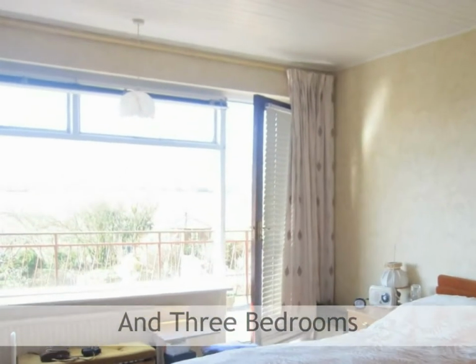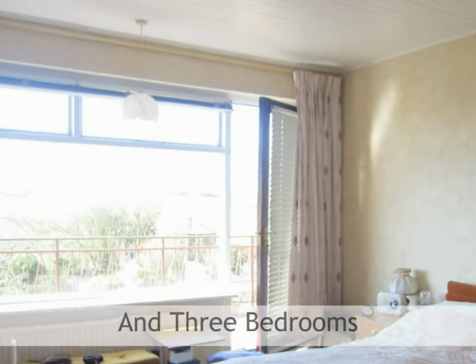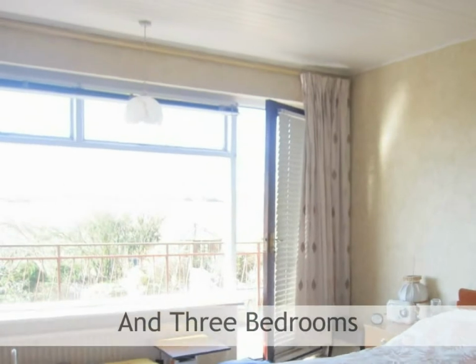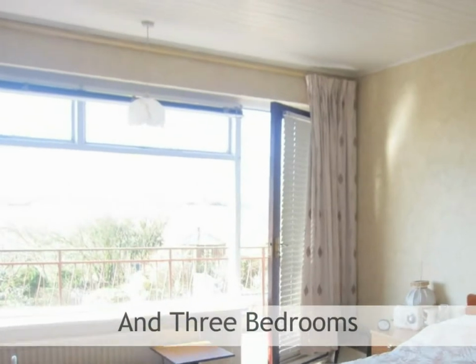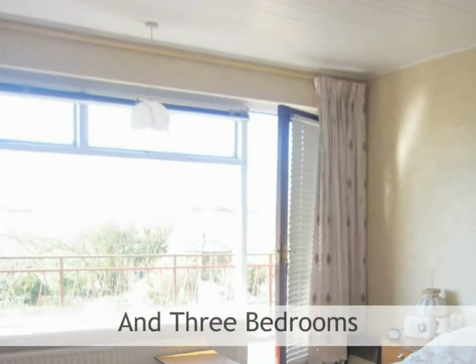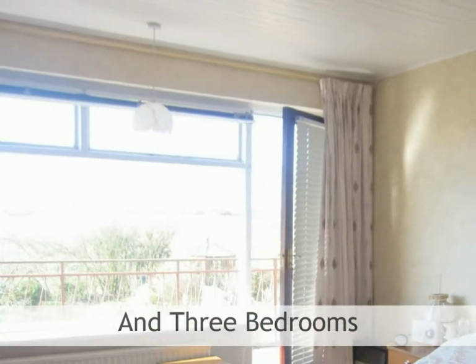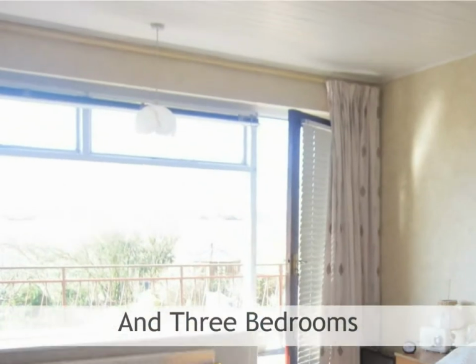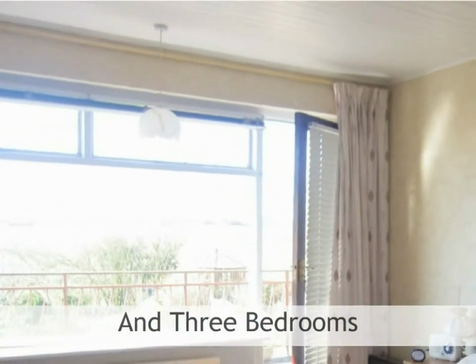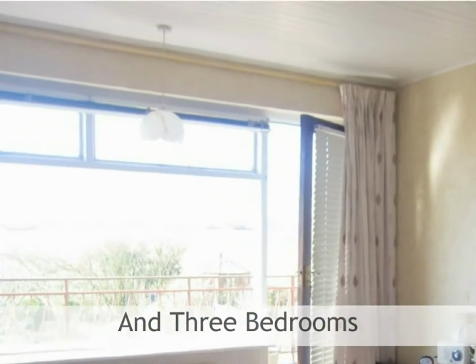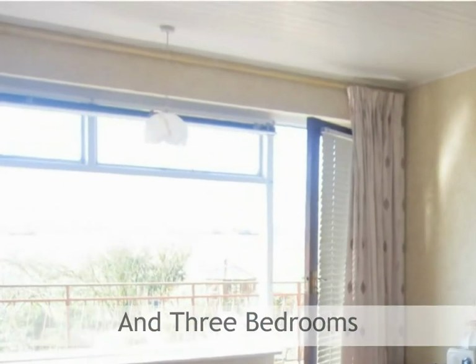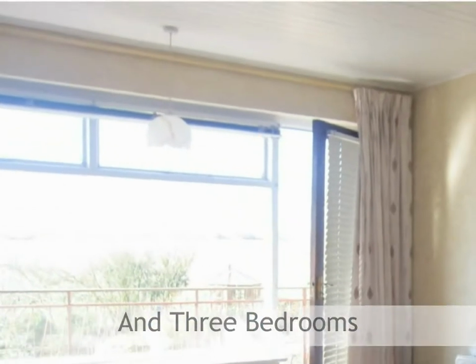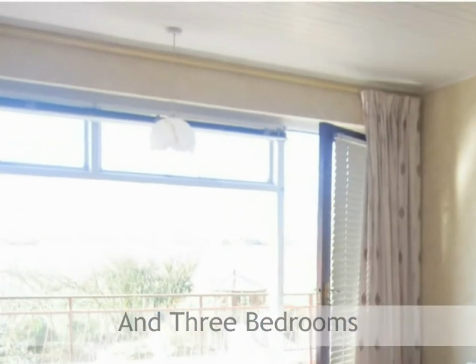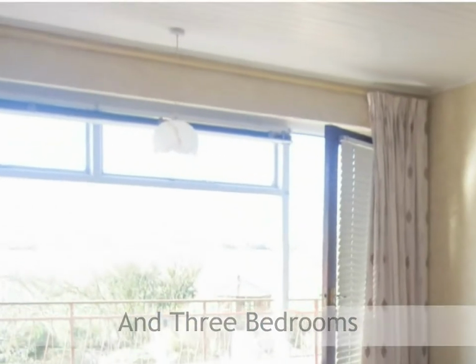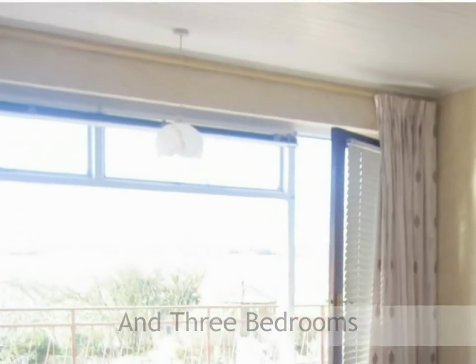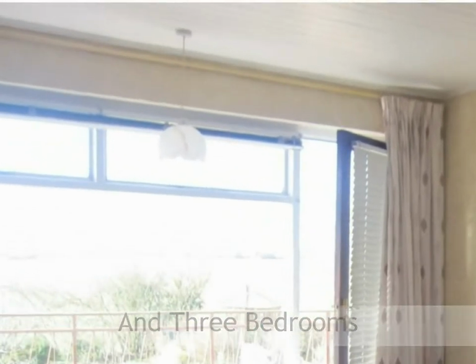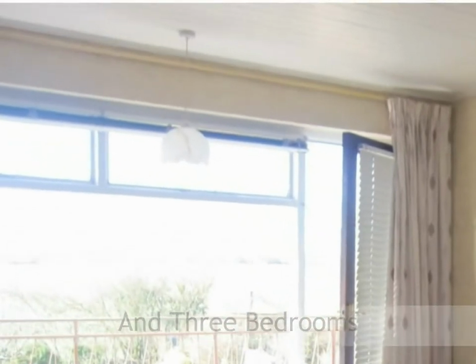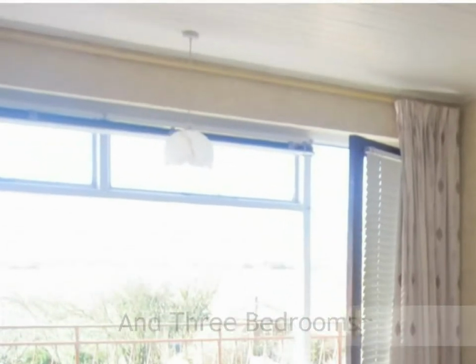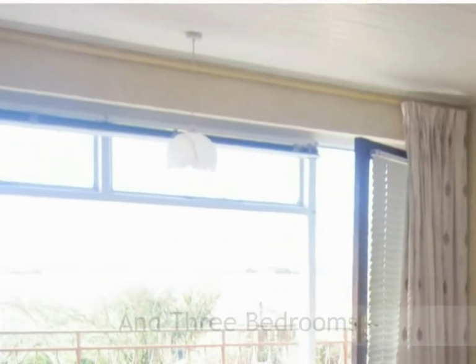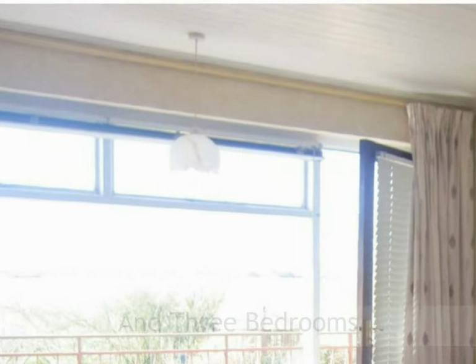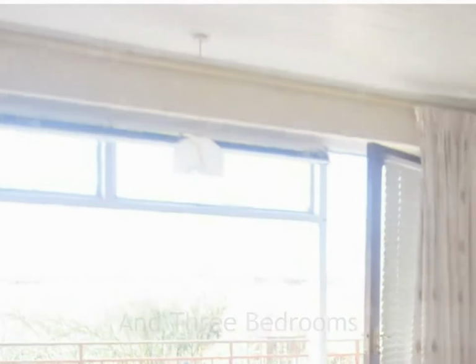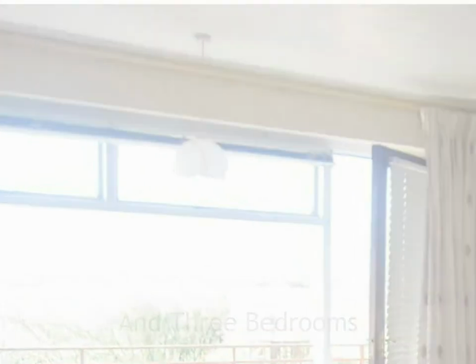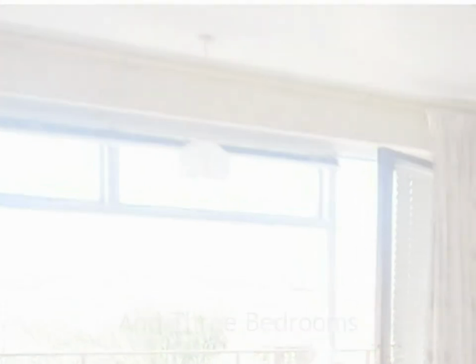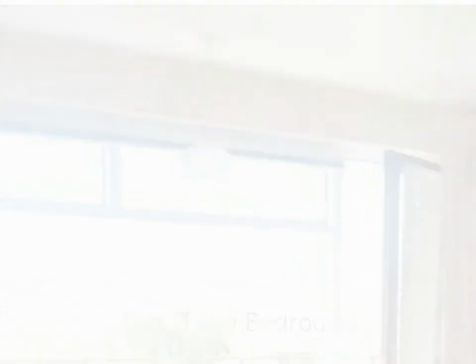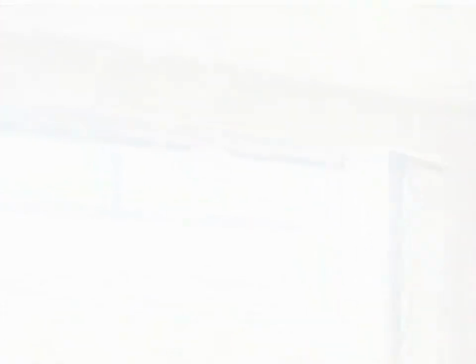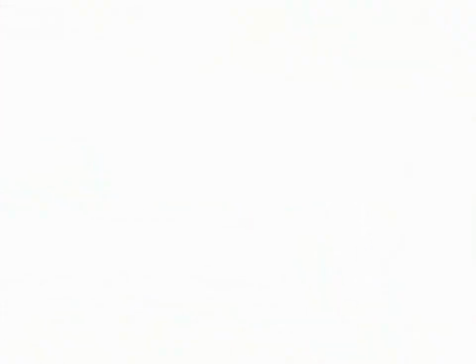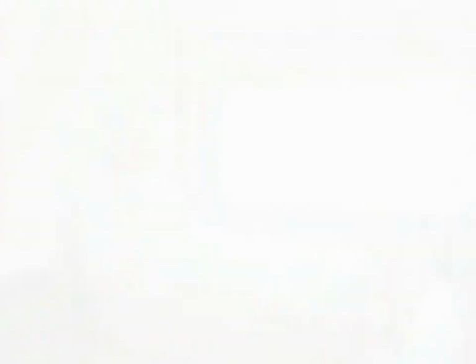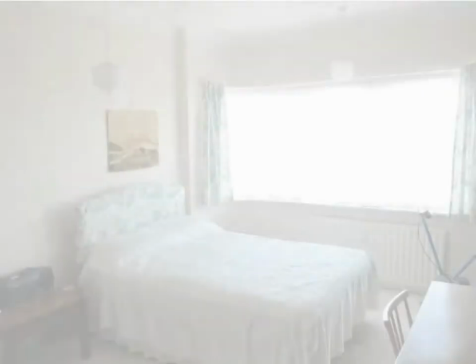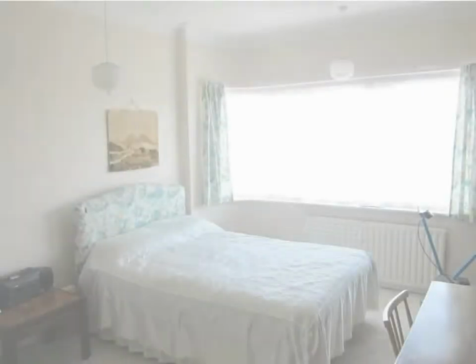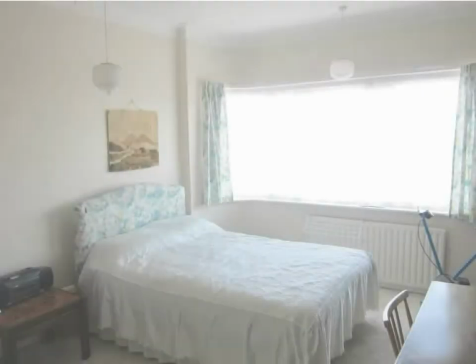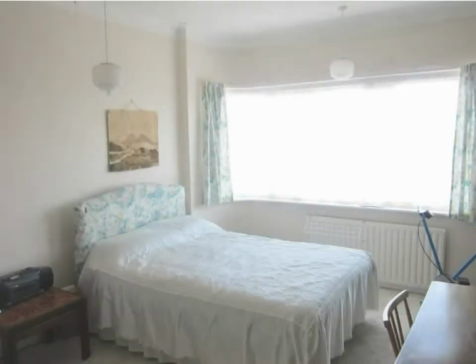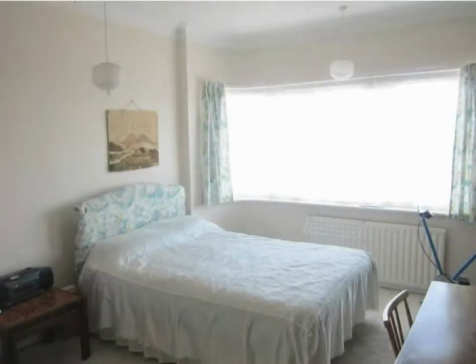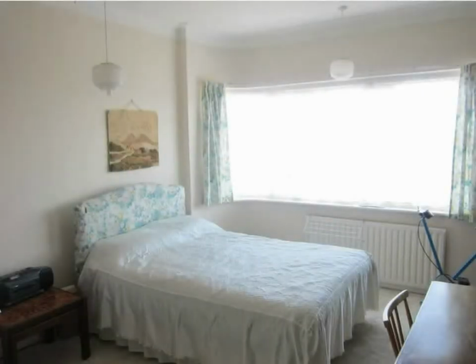Bedroom one features carpet, a radiator, tongue and groove panelling to the ceiling, and a large picture window with matching door giving access through to a balcony.